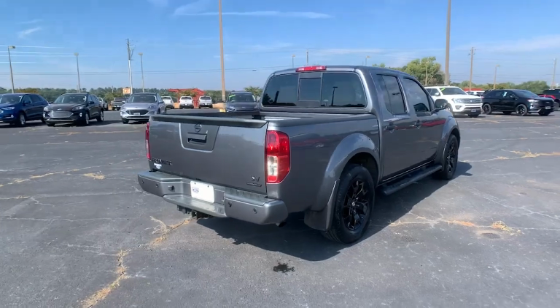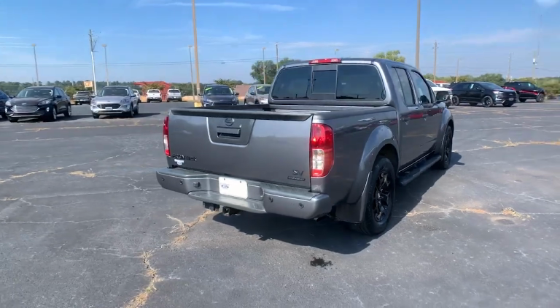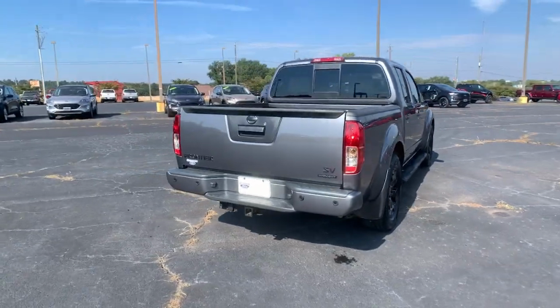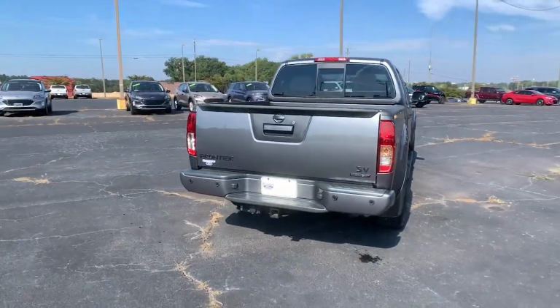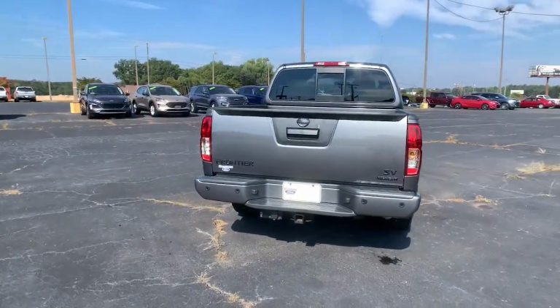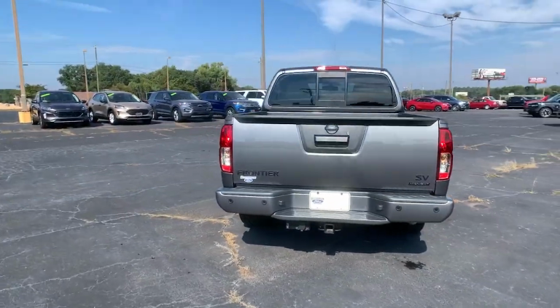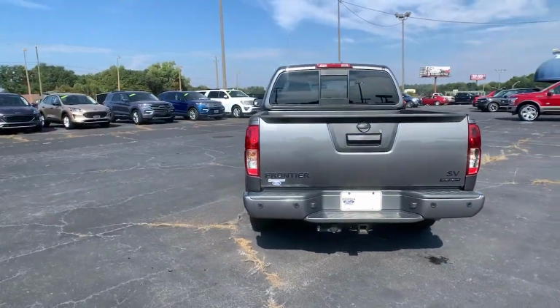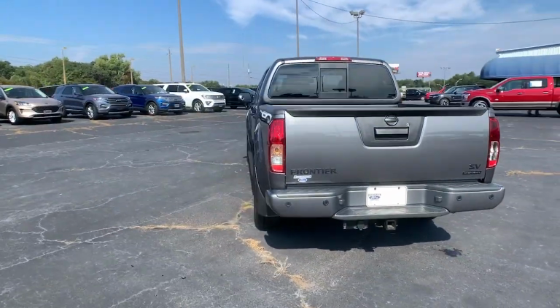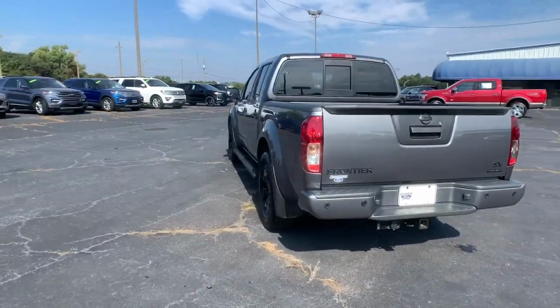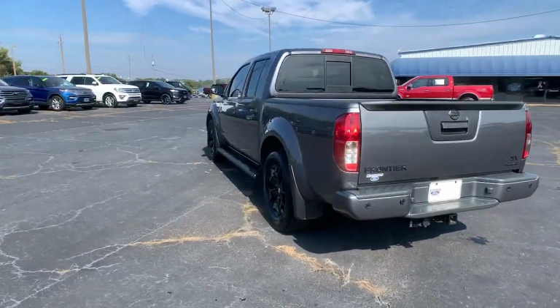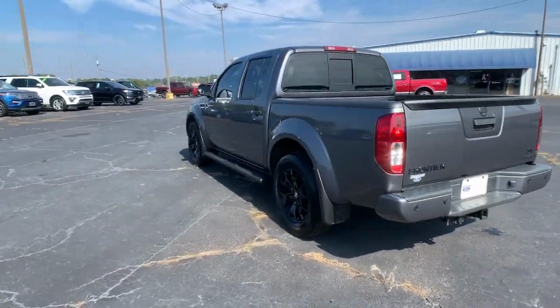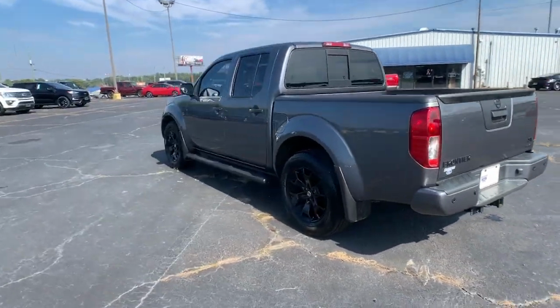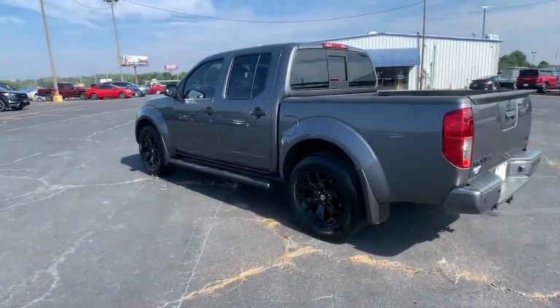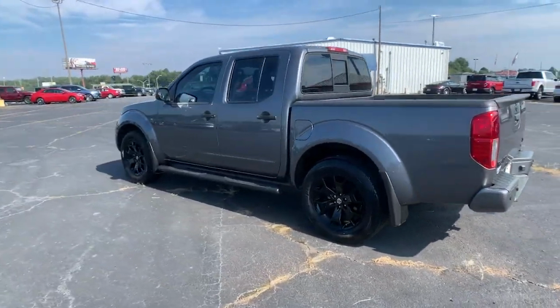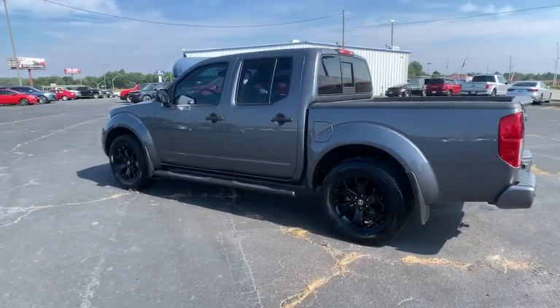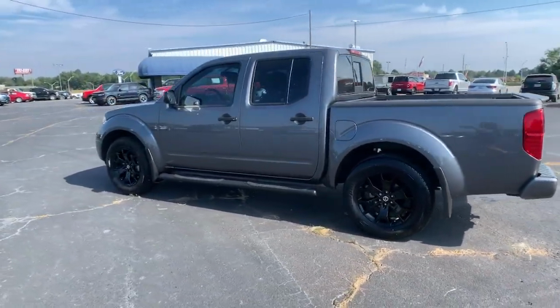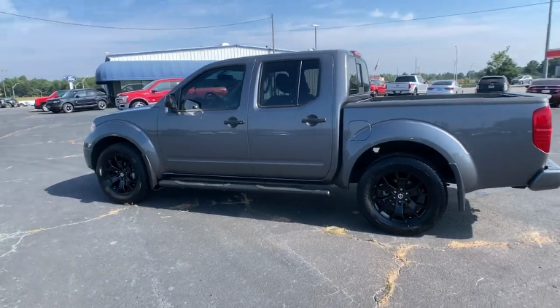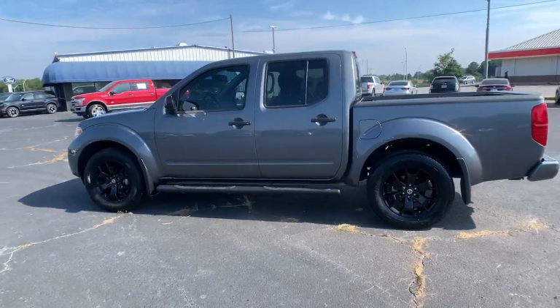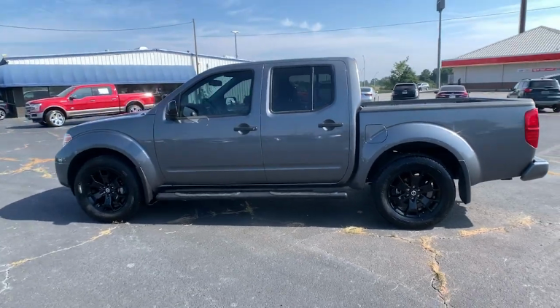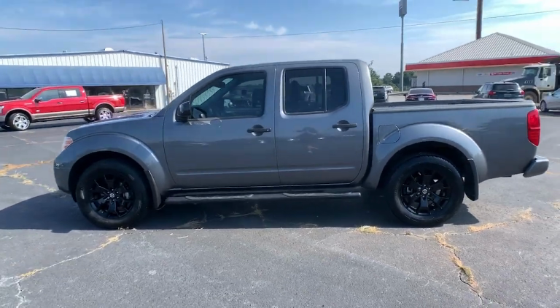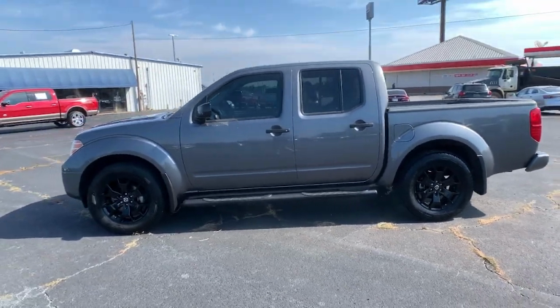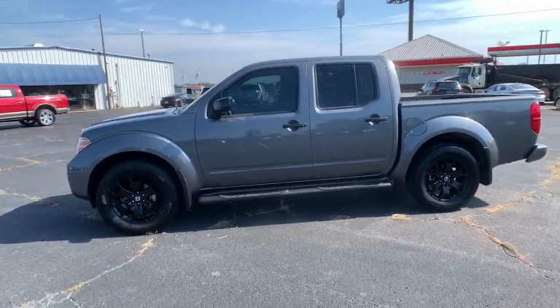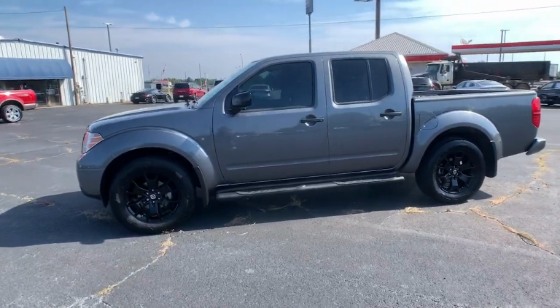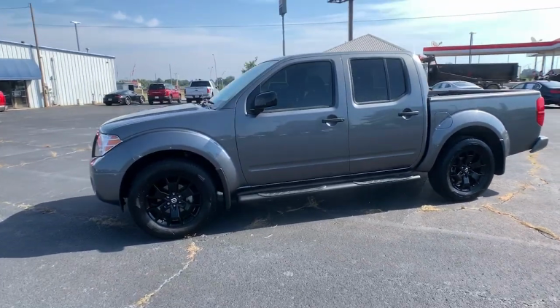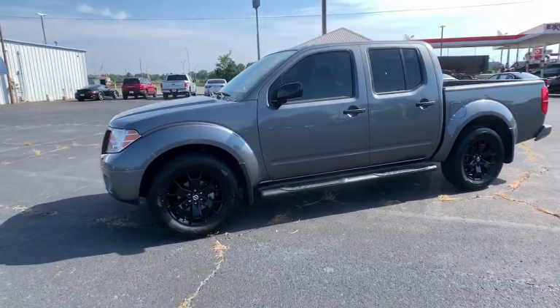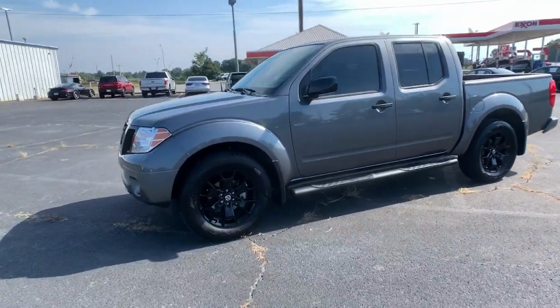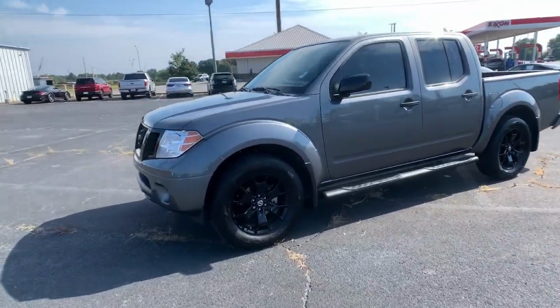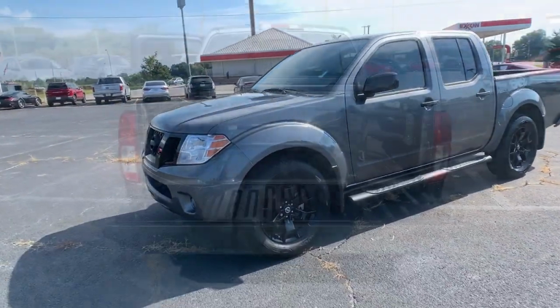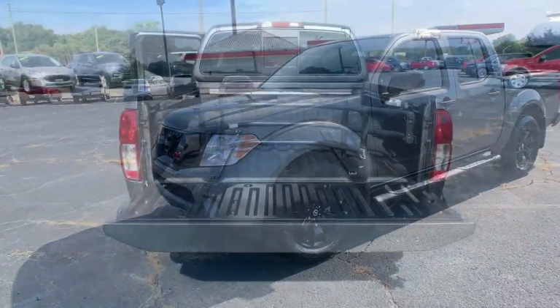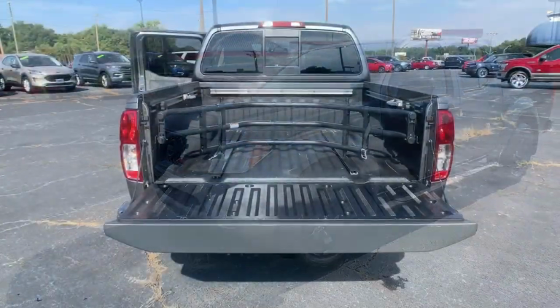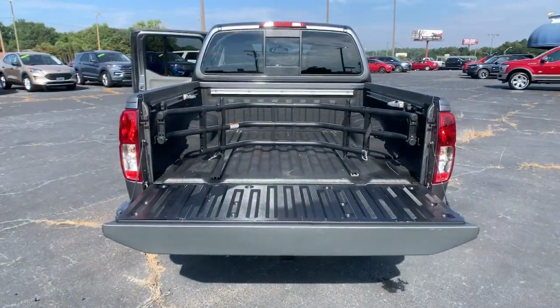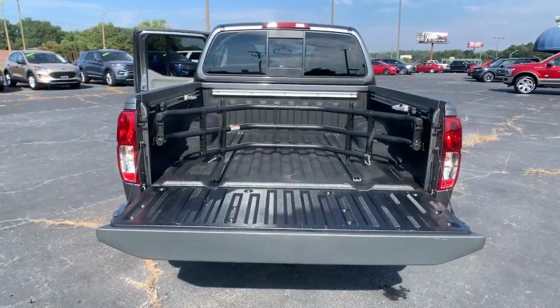This capable Frontier delivers impressive durability and a work ethic to match. Ready to tow, haul, or explore the trail, this rugged midsize pickup is an exceptional value.